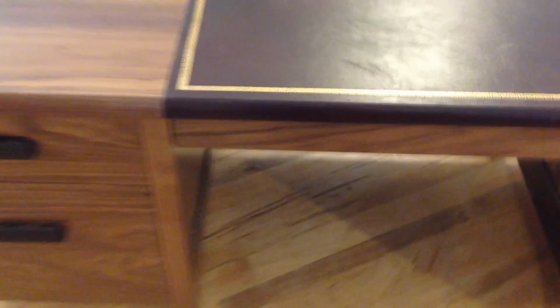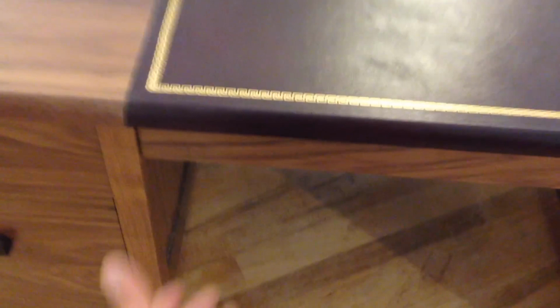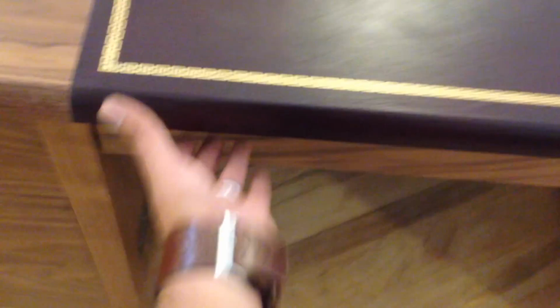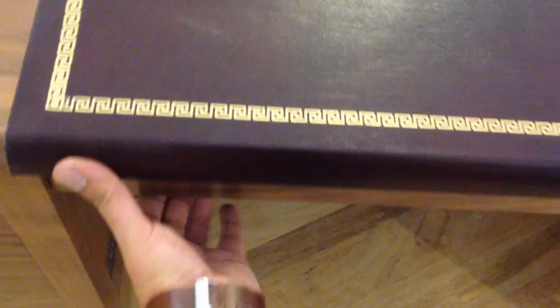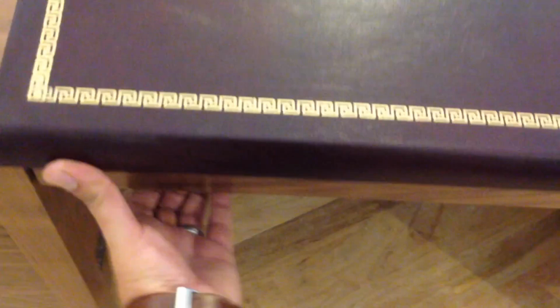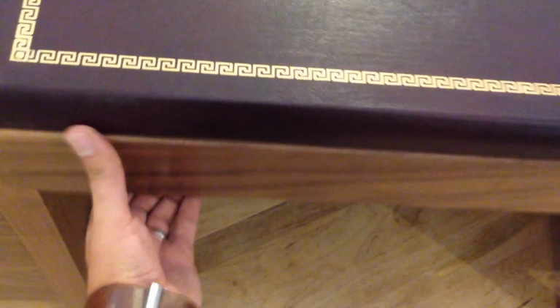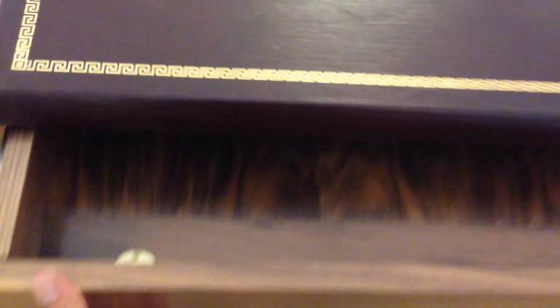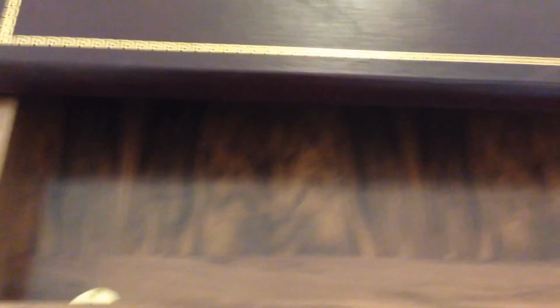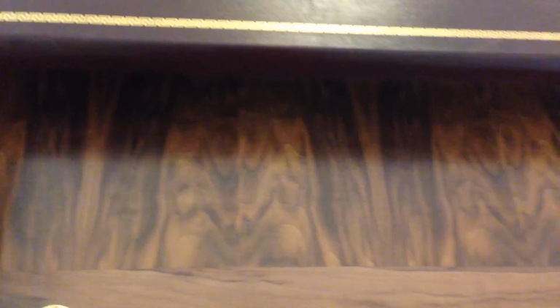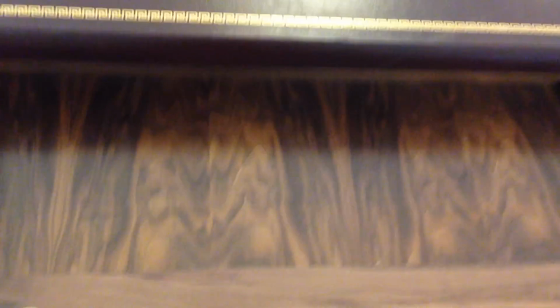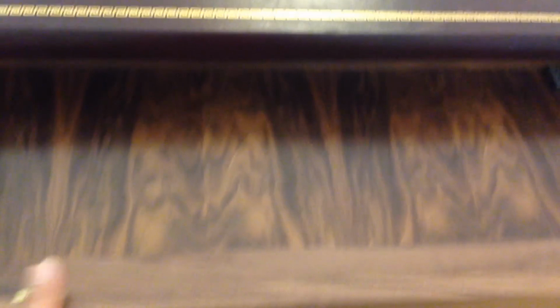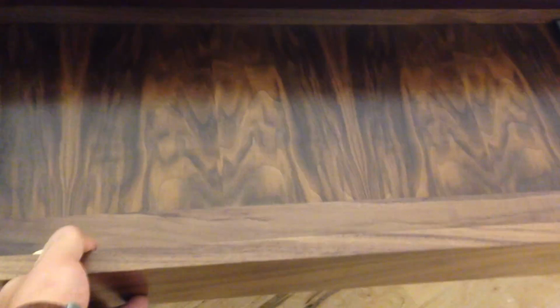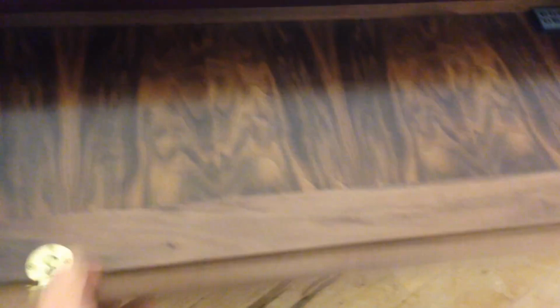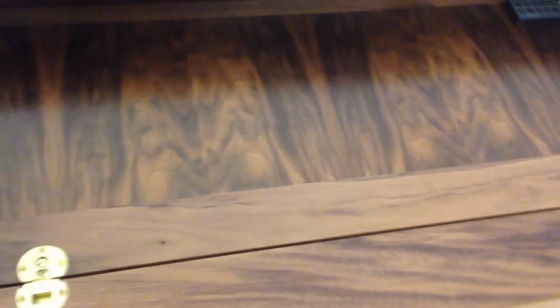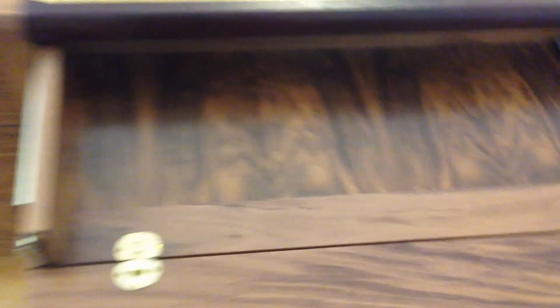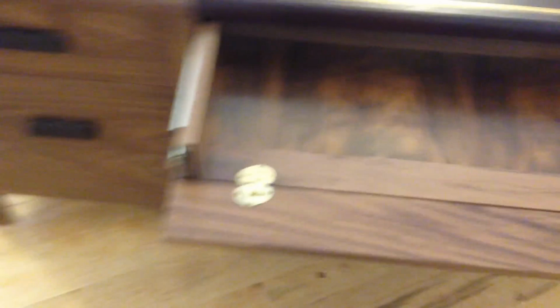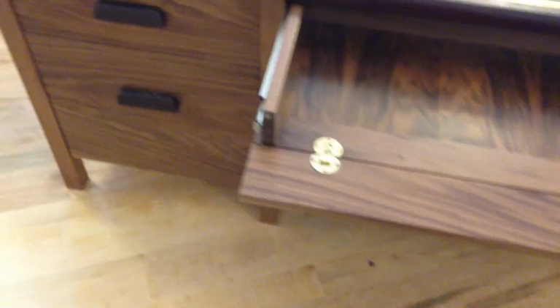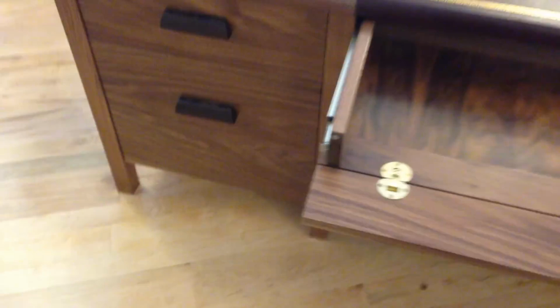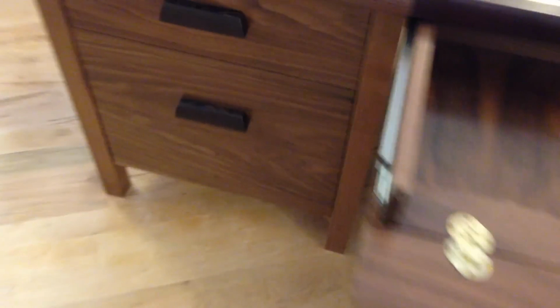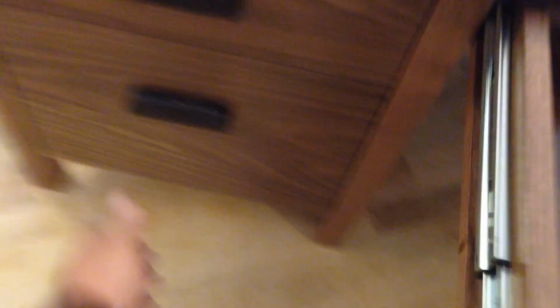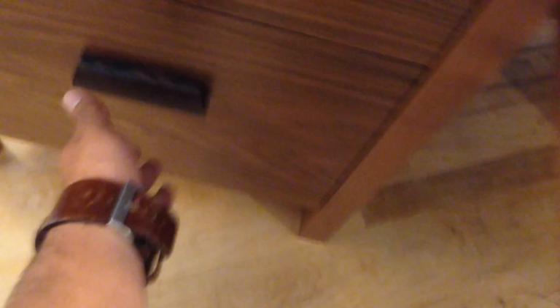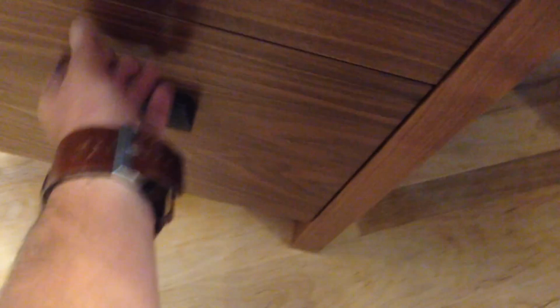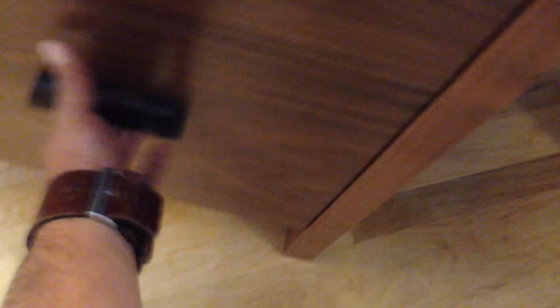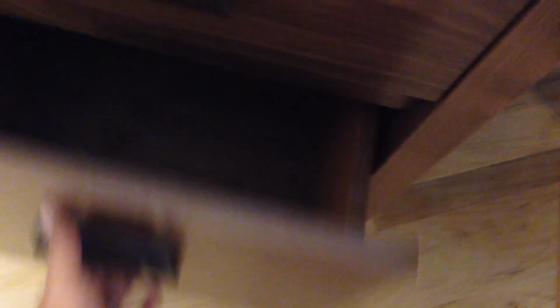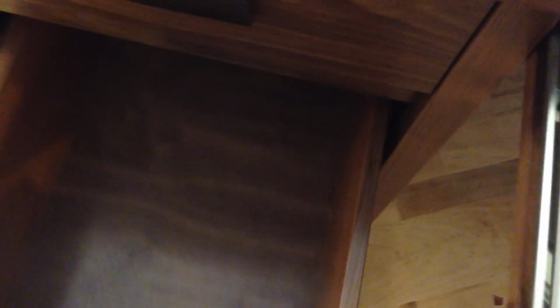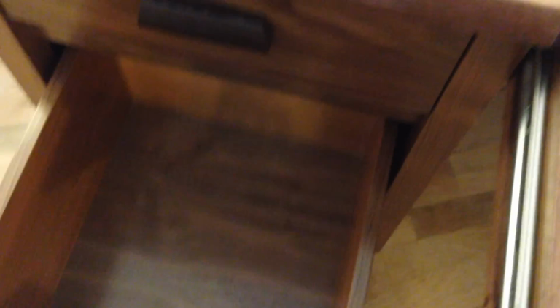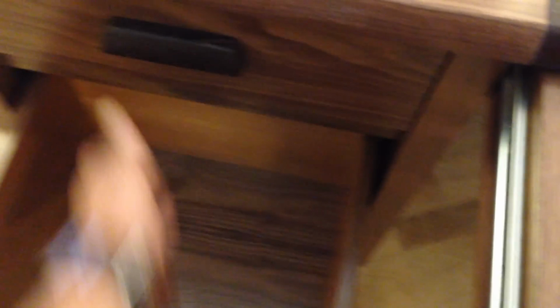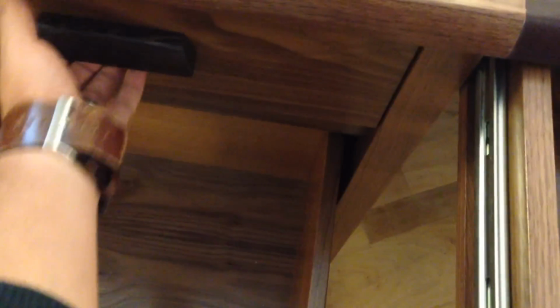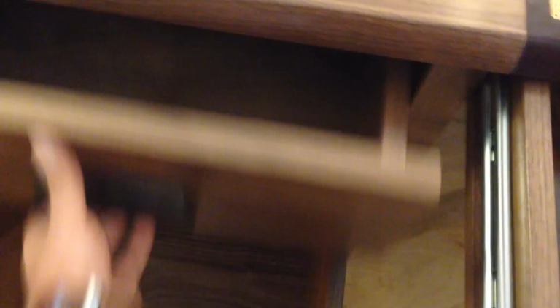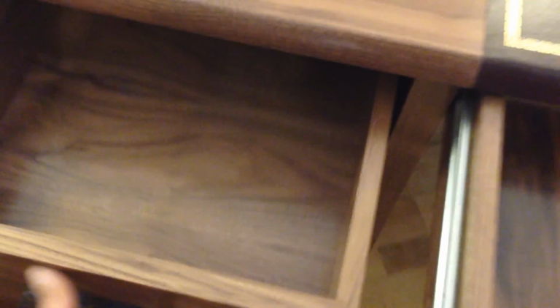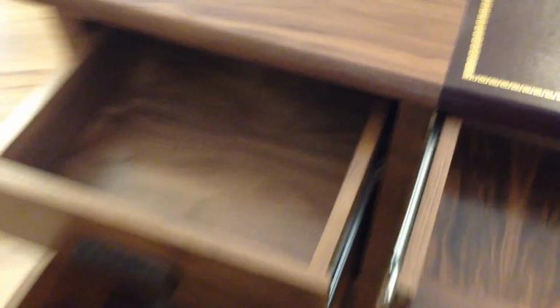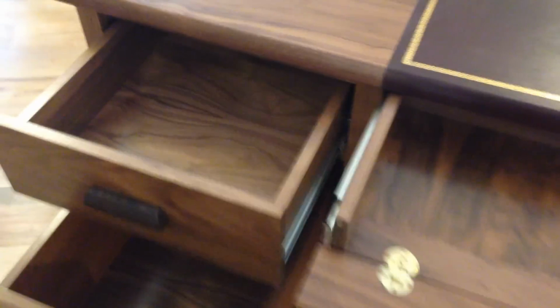It's got a nice keyboard drawer right here, and it's a regular file drawer and regular drawer.